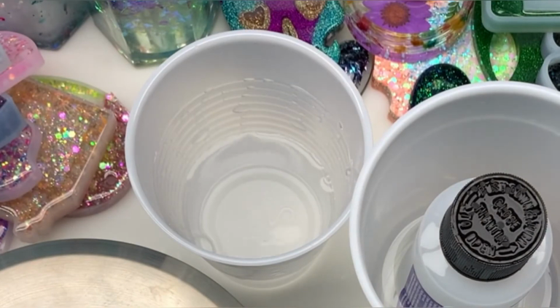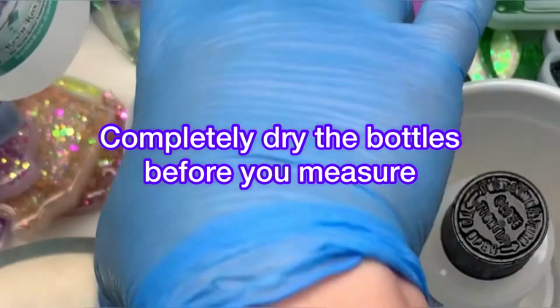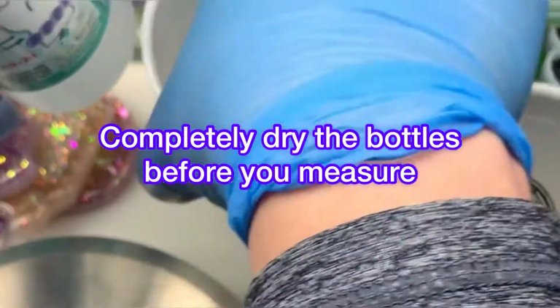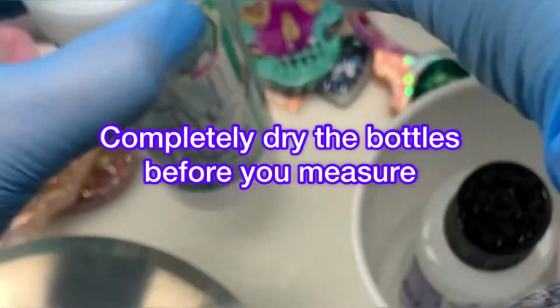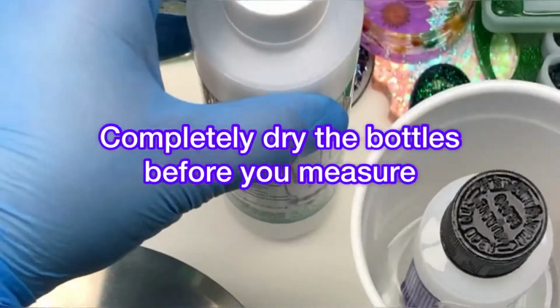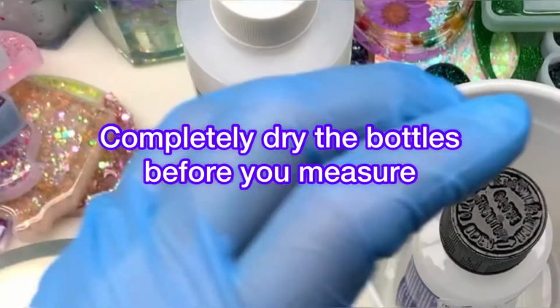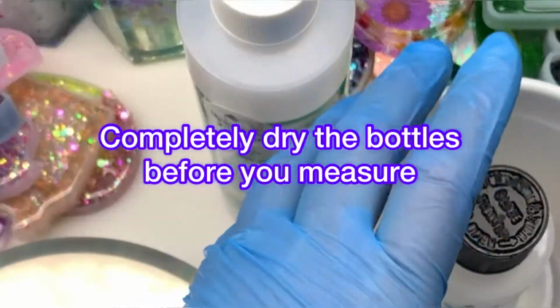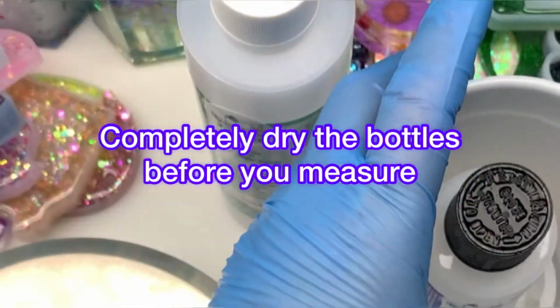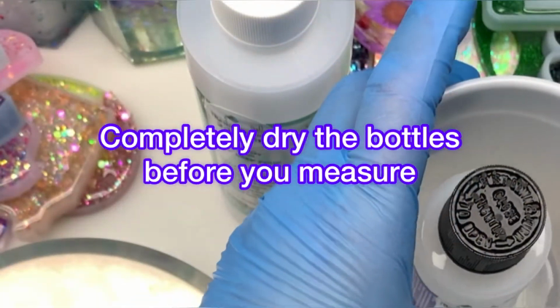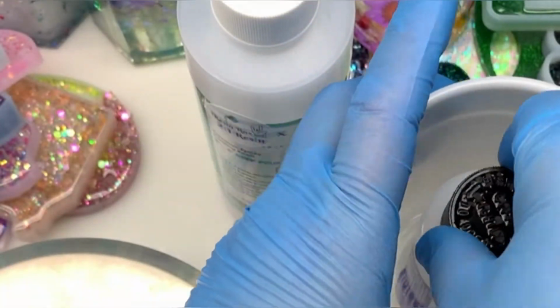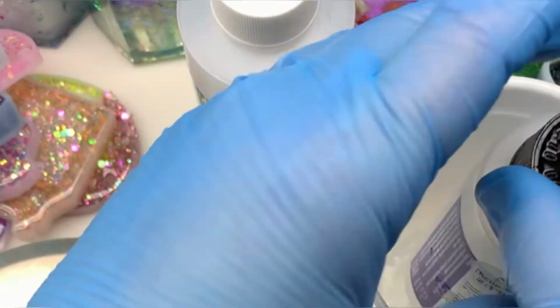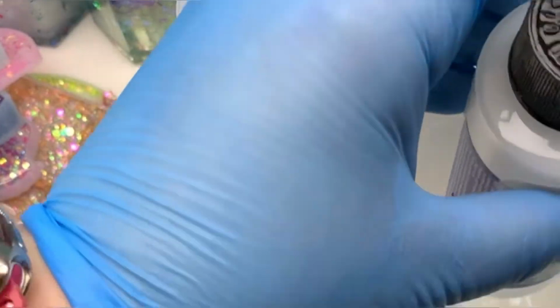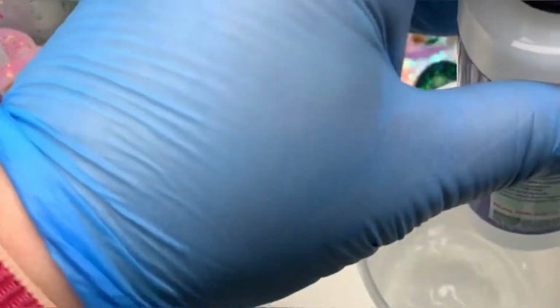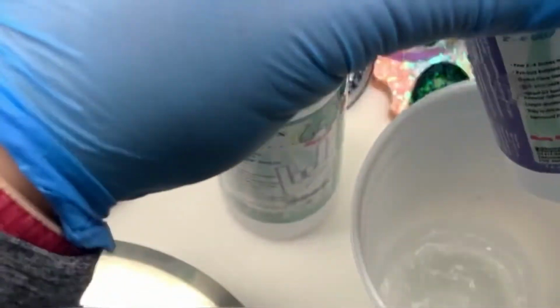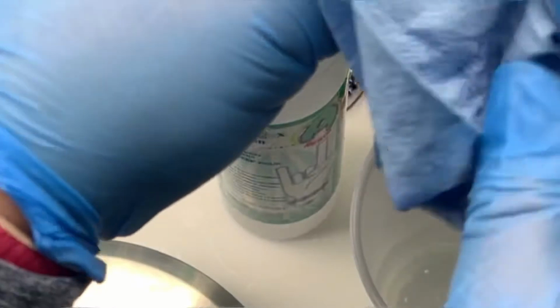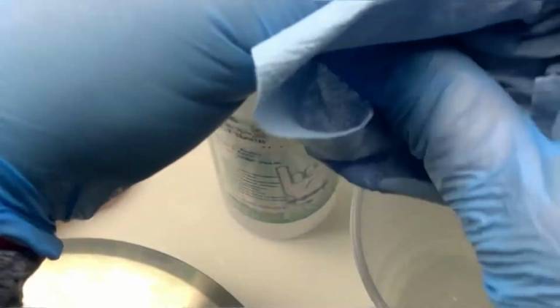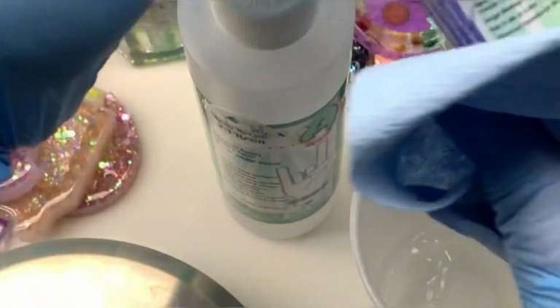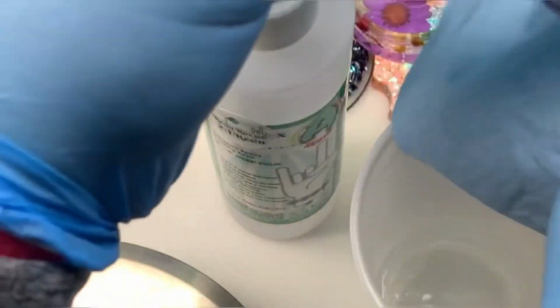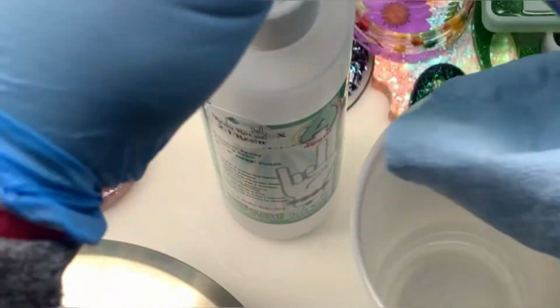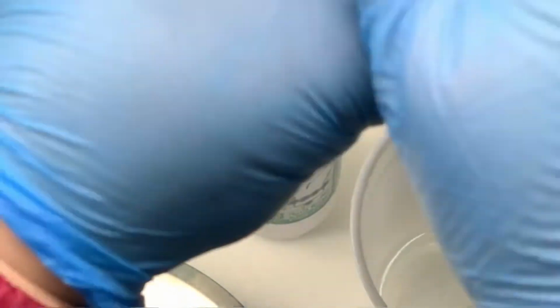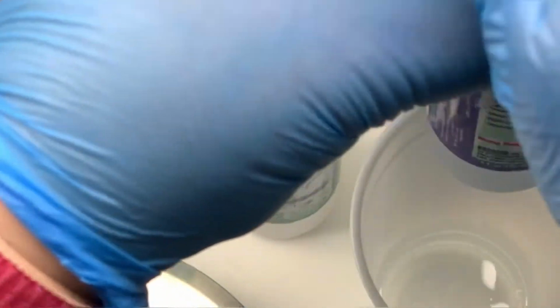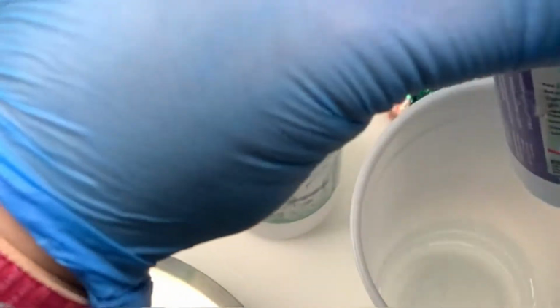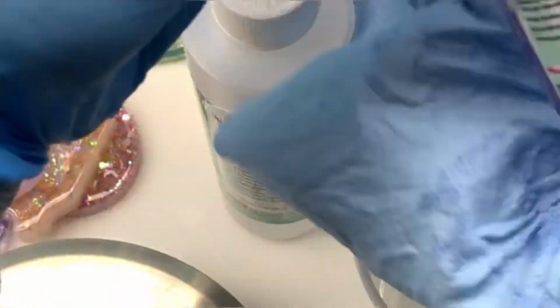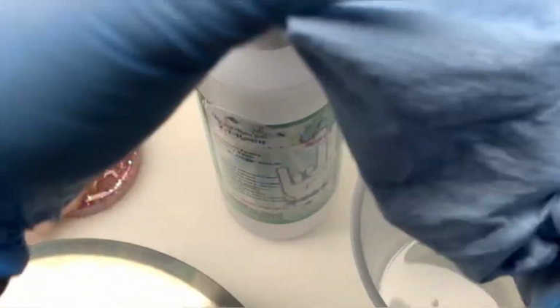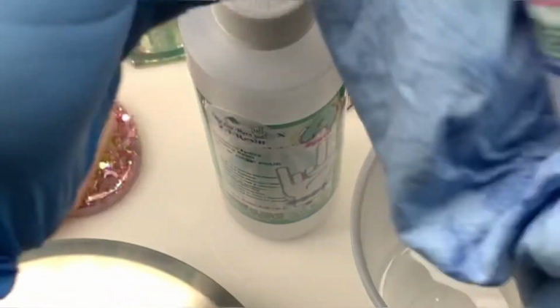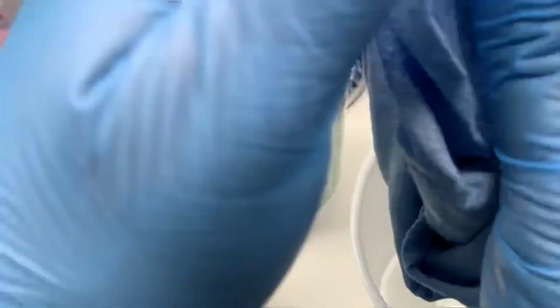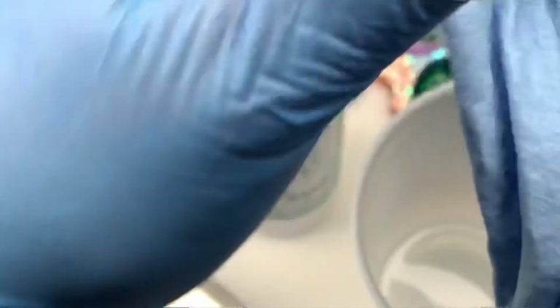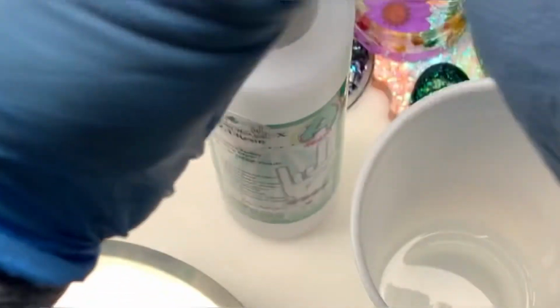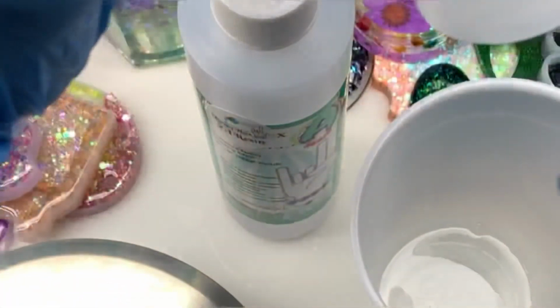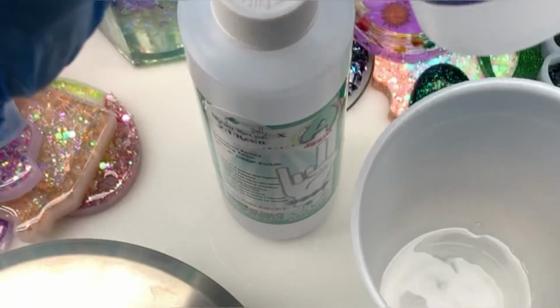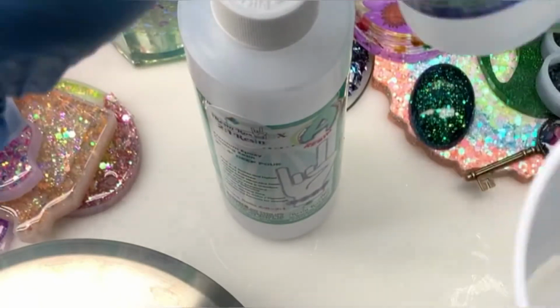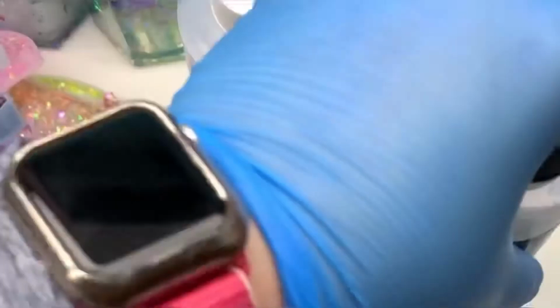Remove the resin and the hardener from the water and make sure to thoroughly dry each bottle with a towel, so that you don't drip any water into your resin and contaminate it.